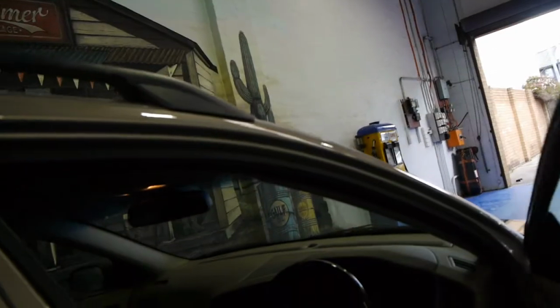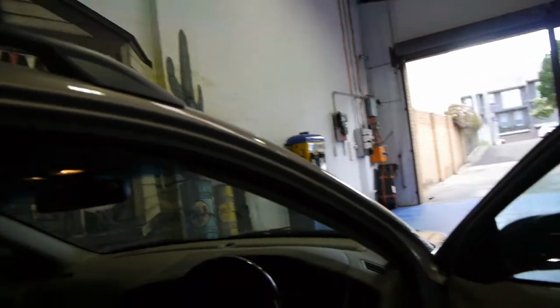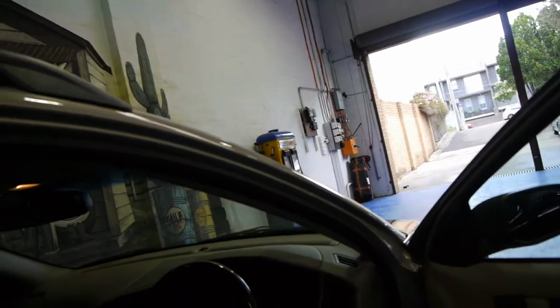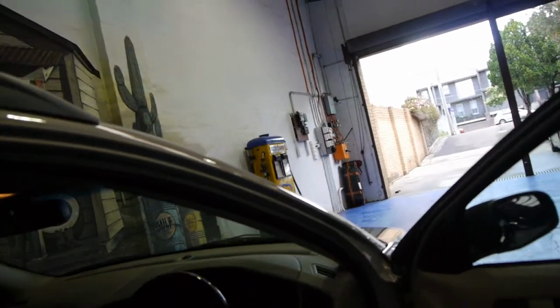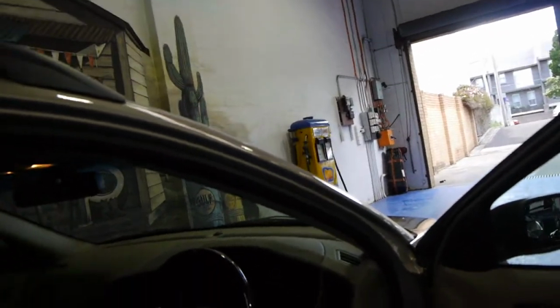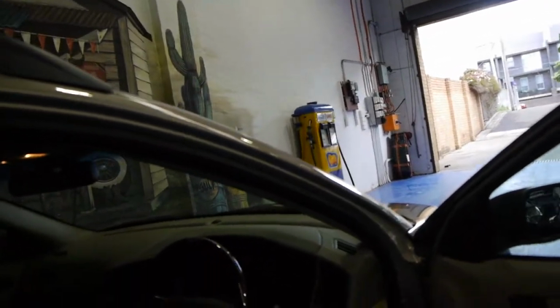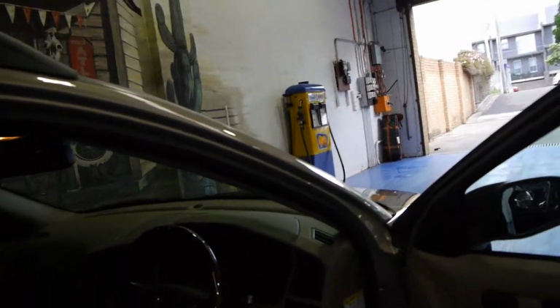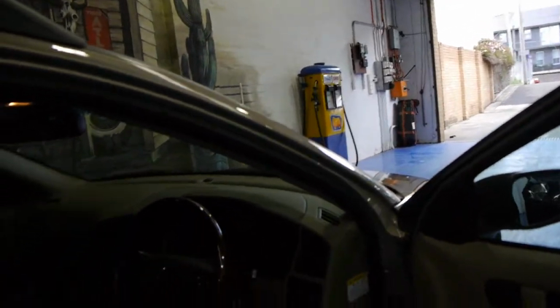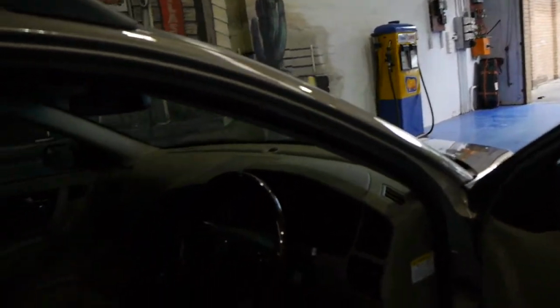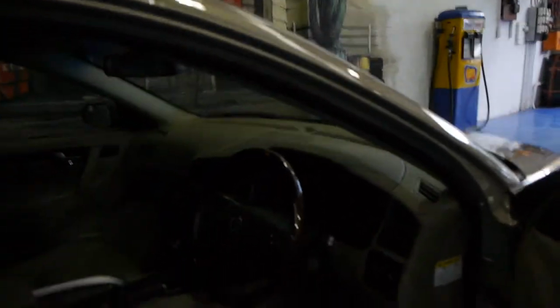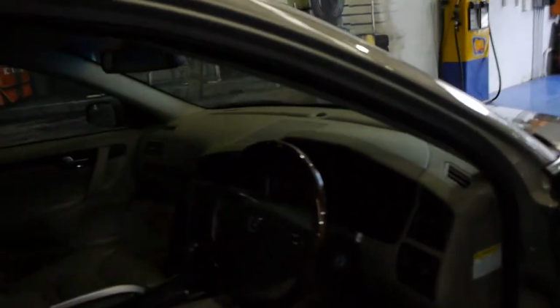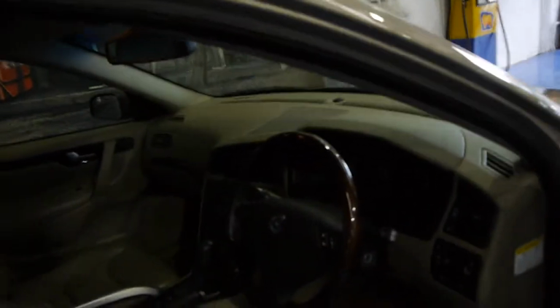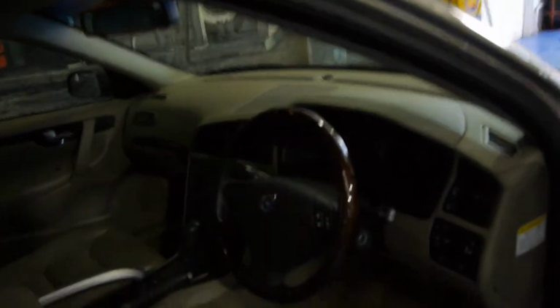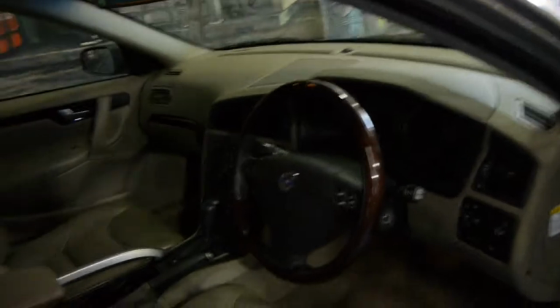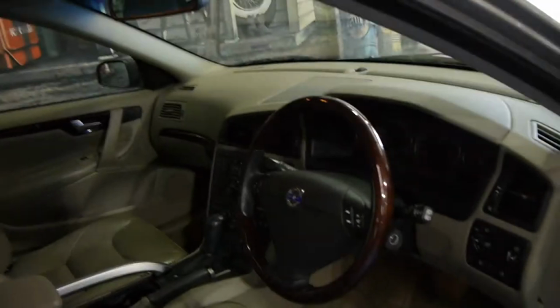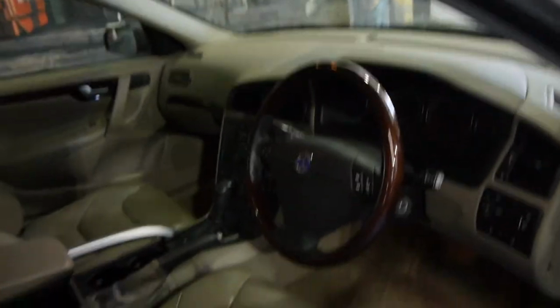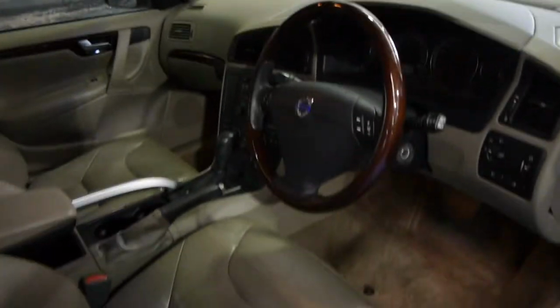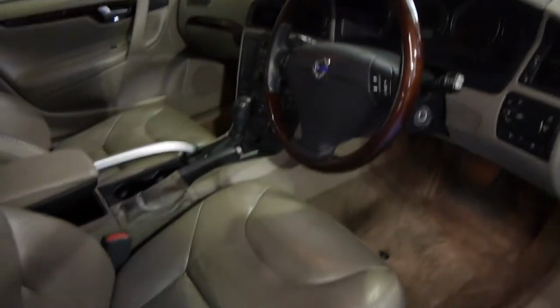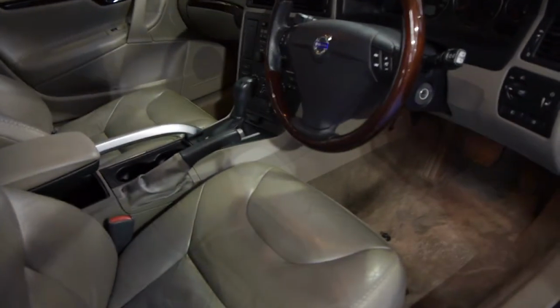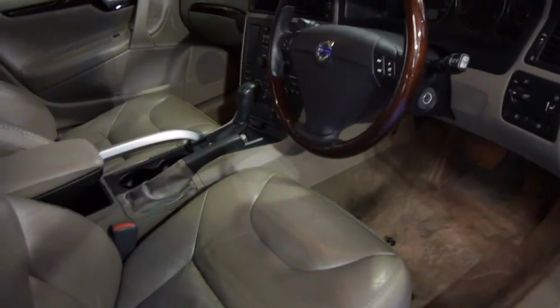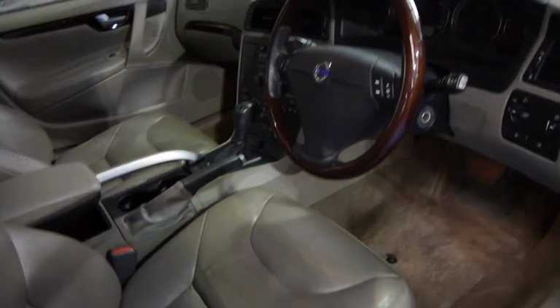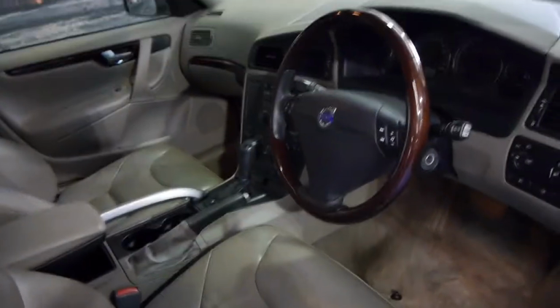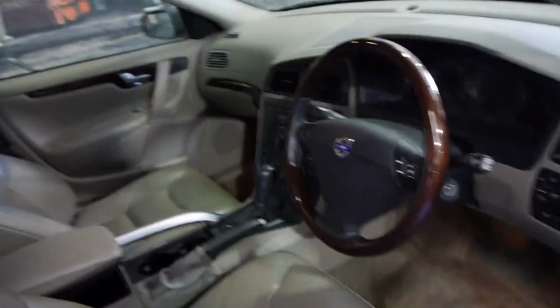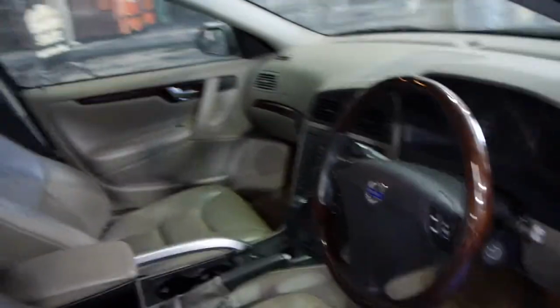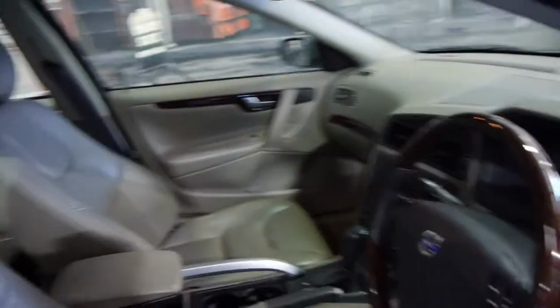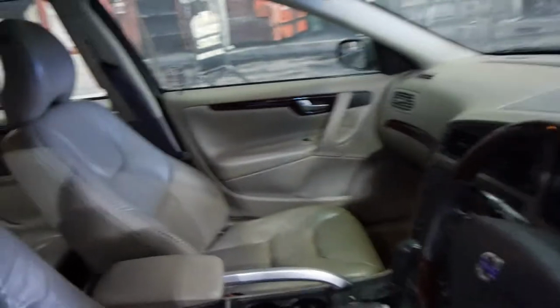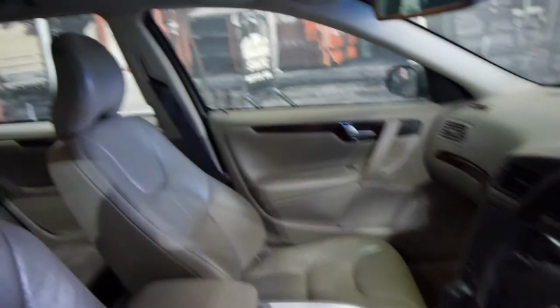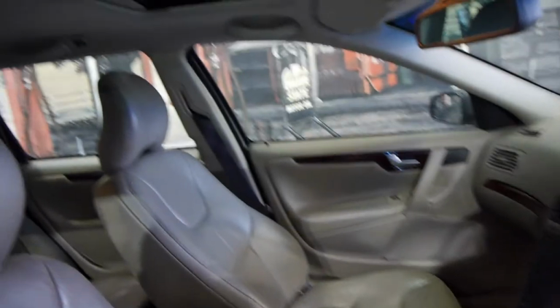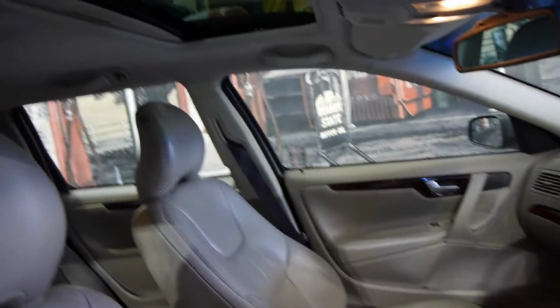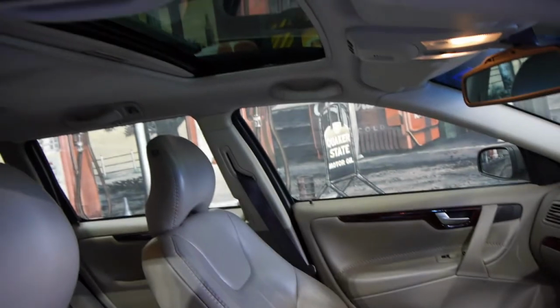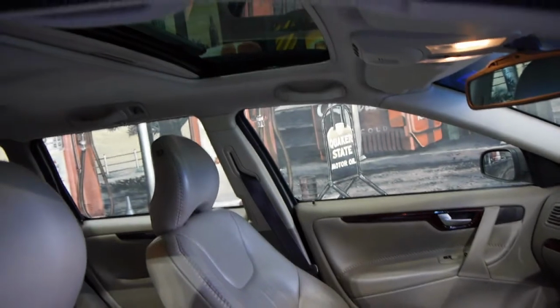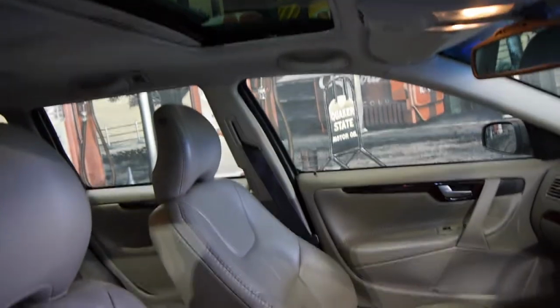The LE comes with Xenon headlamps, a wood grain steering wheel, a memory electric driver's seat, and this car also has a sunroof.